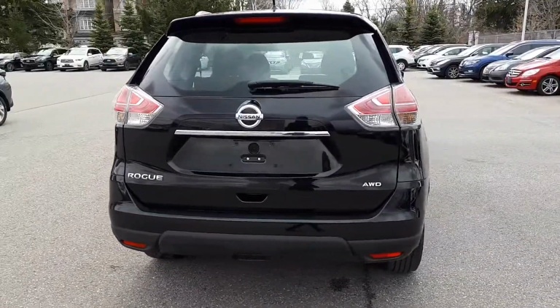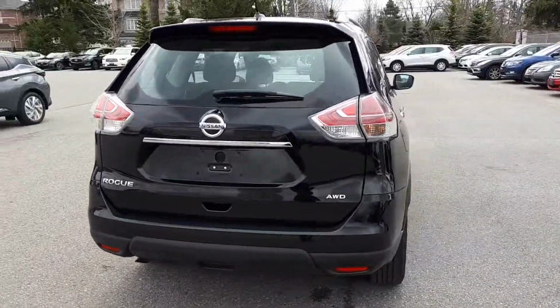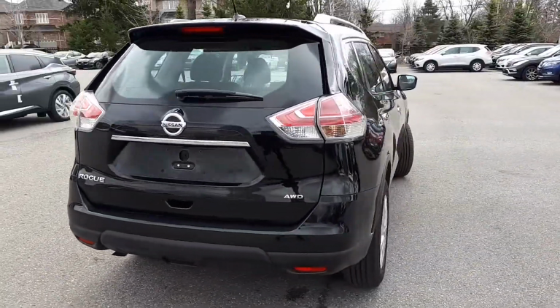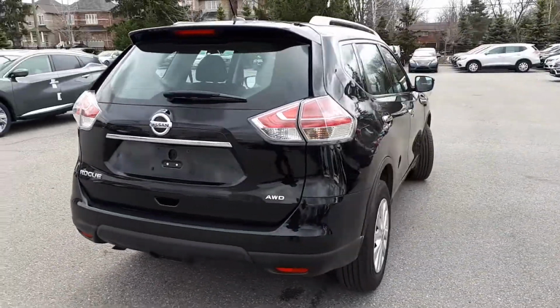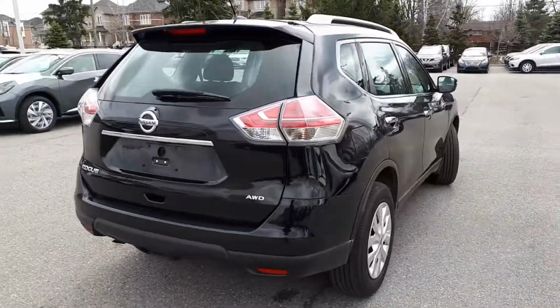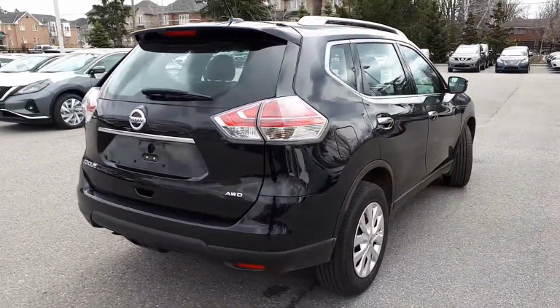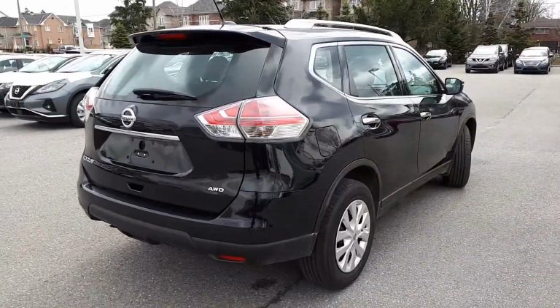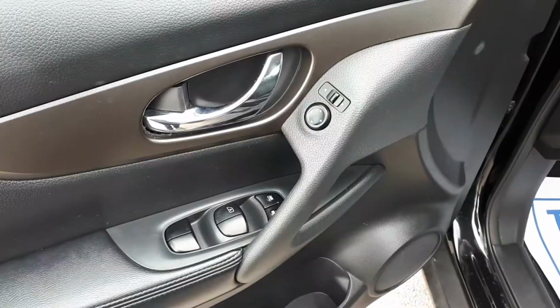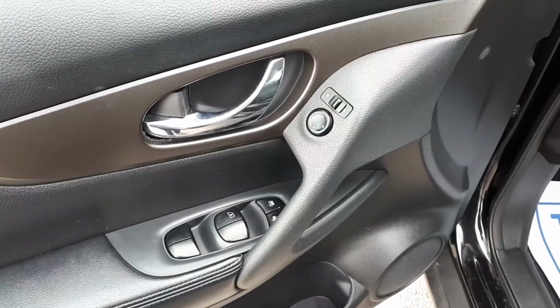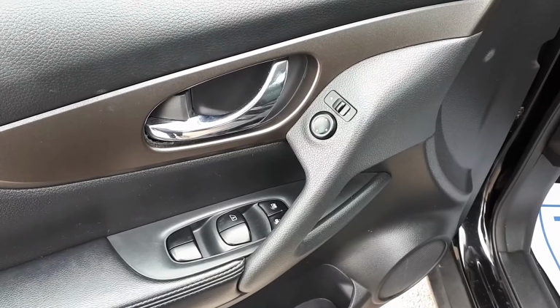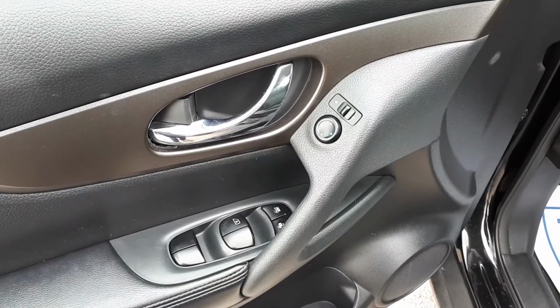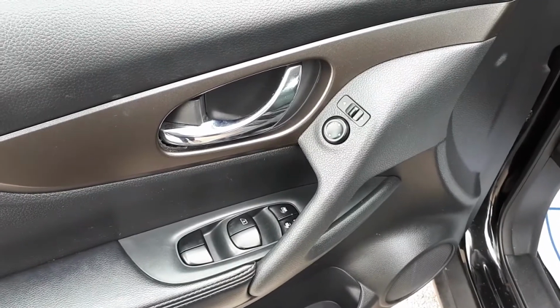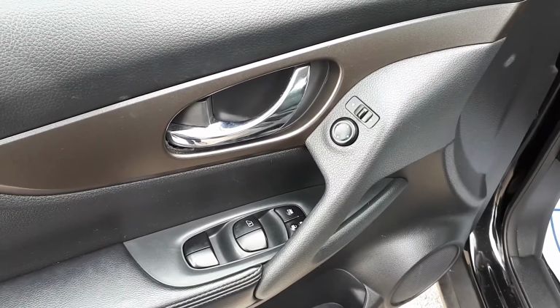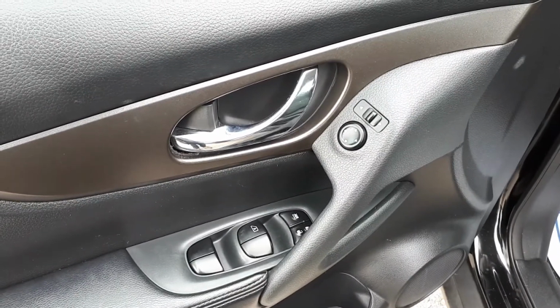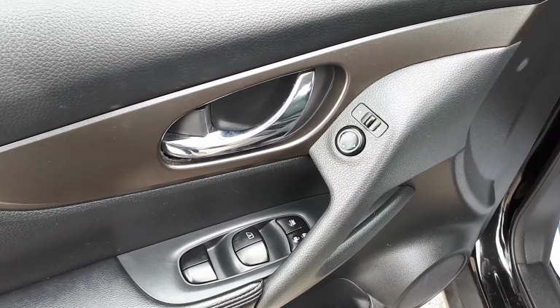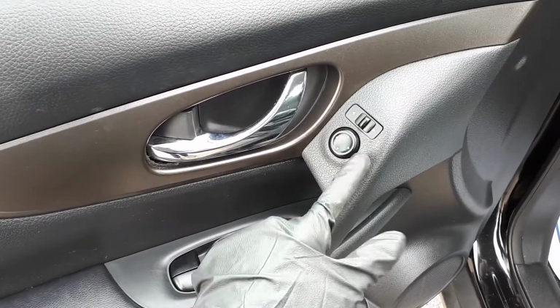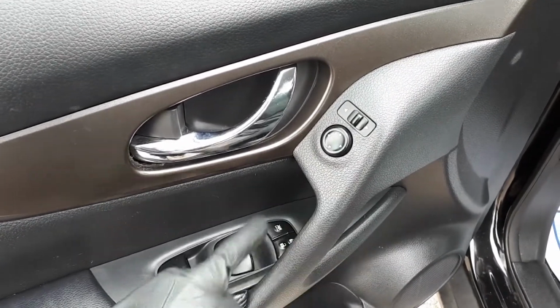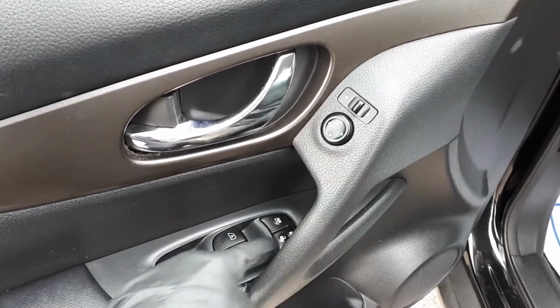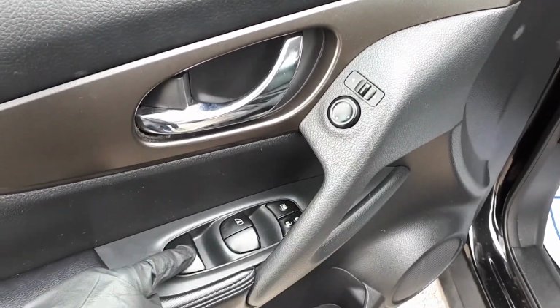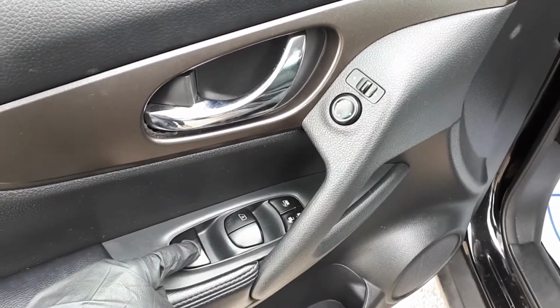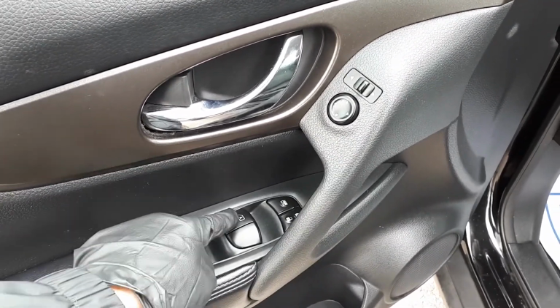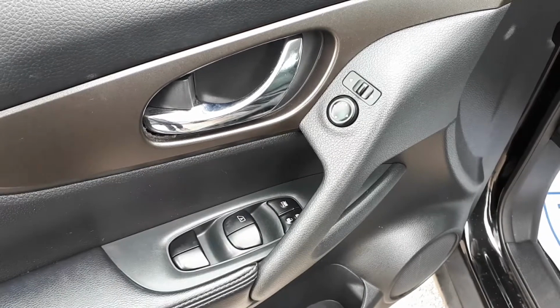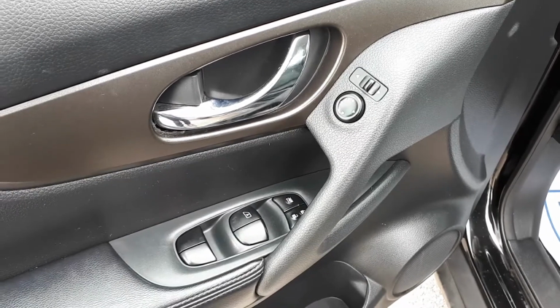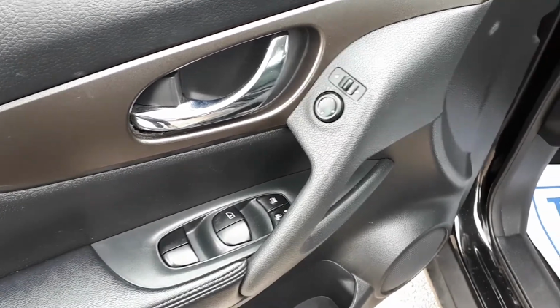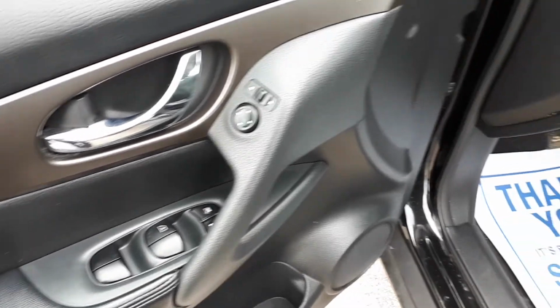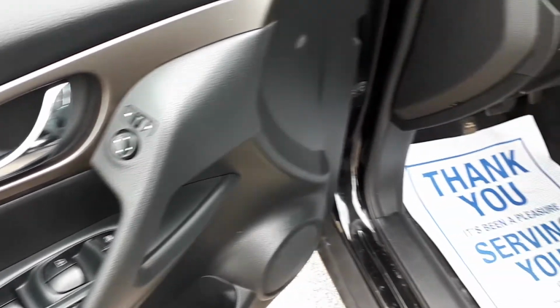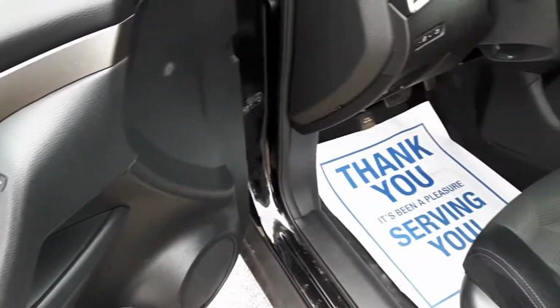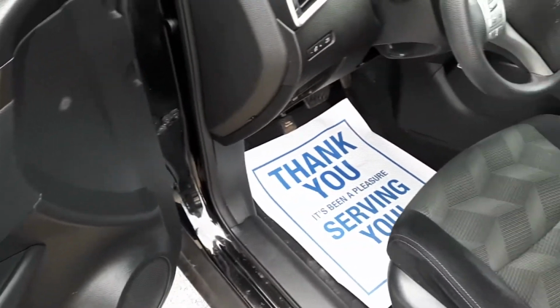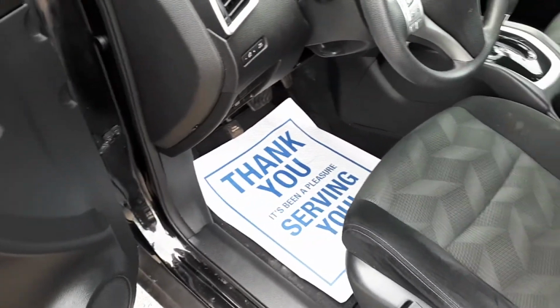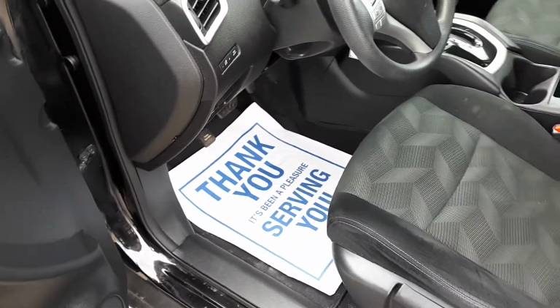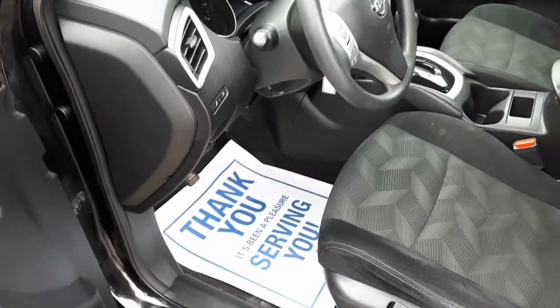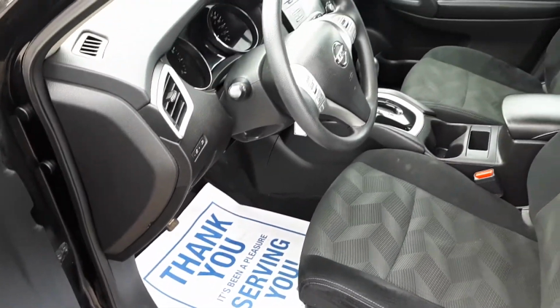Now let's take a look at some of the features inside. Starting with the driver's side door, this vehicle has power mirrors, locks, and windows — an automatic driver's side window. There's also space for up to five passengers.